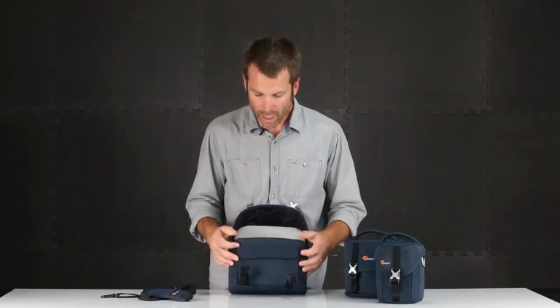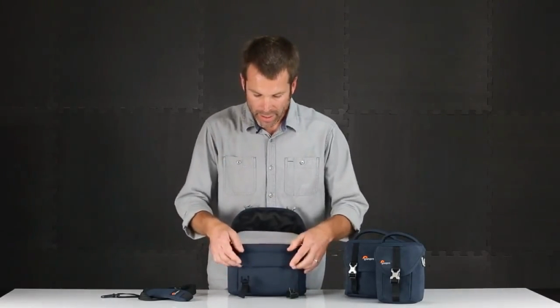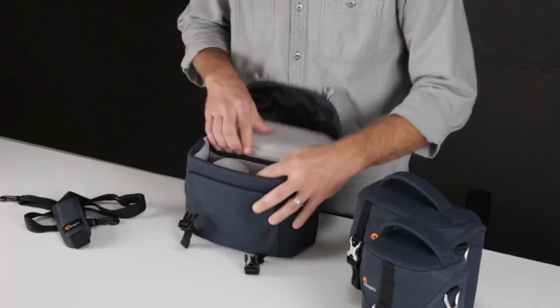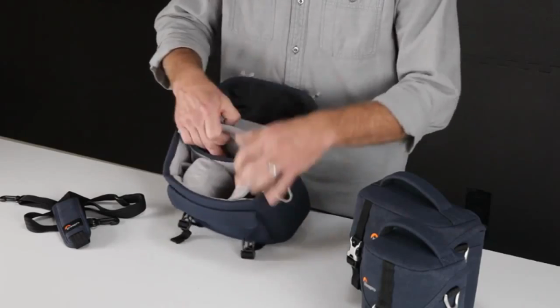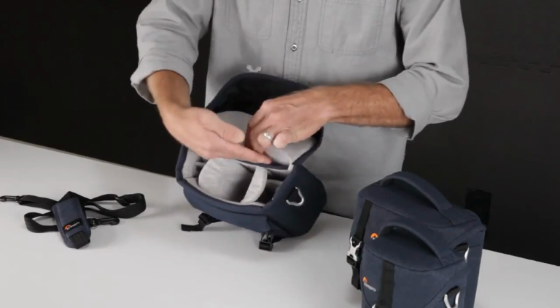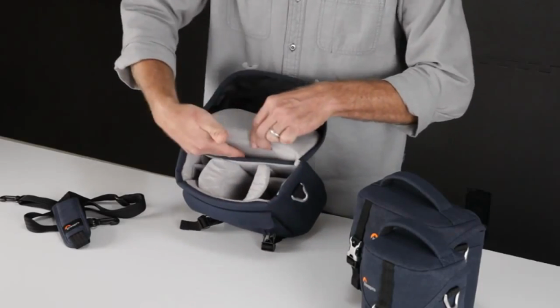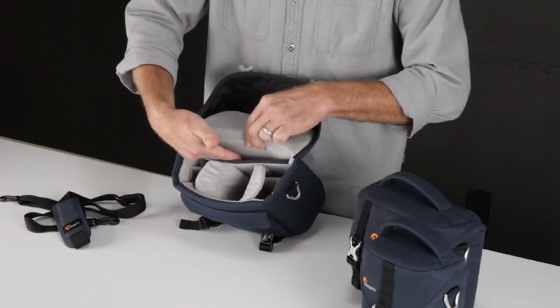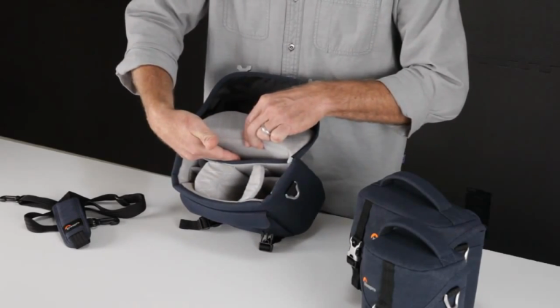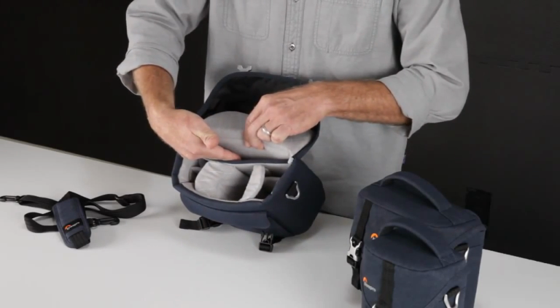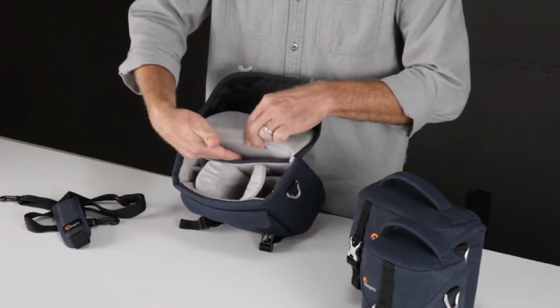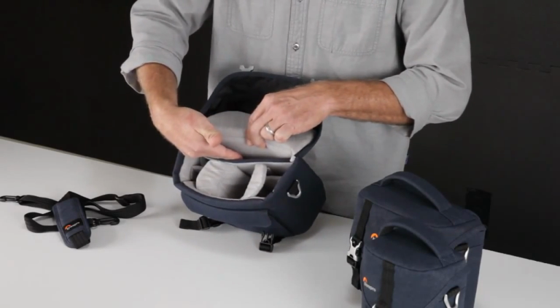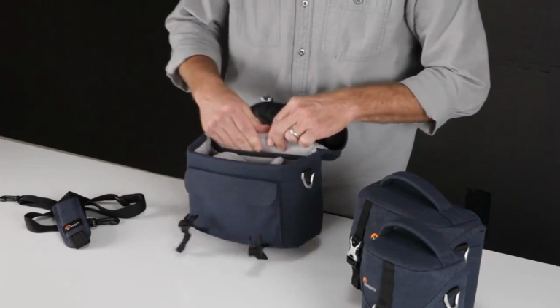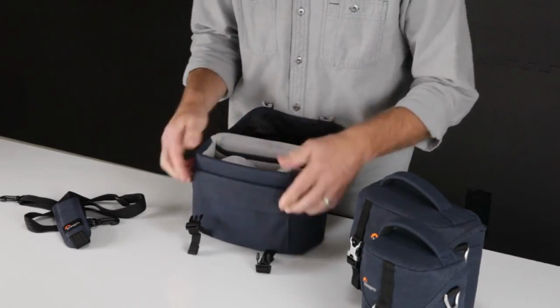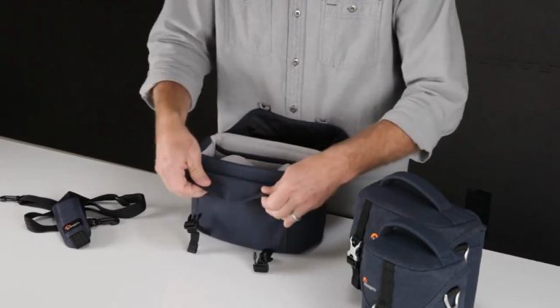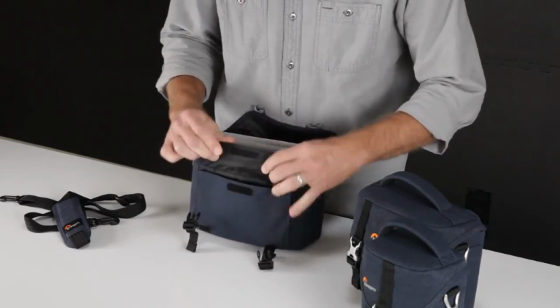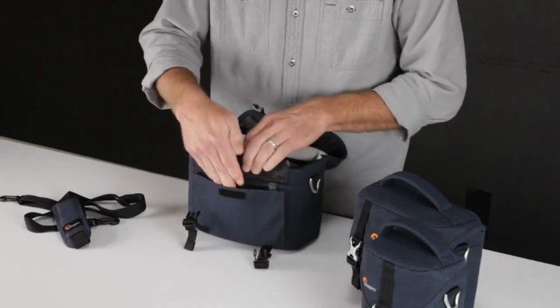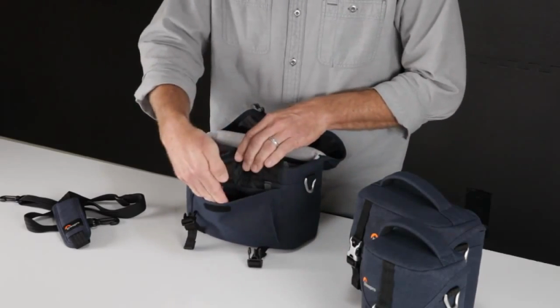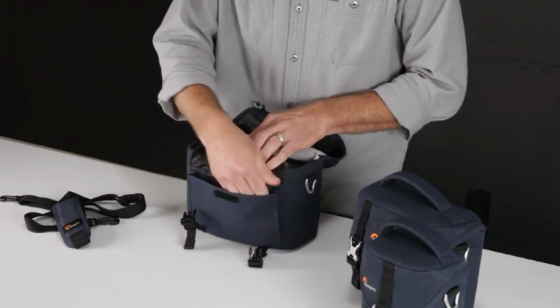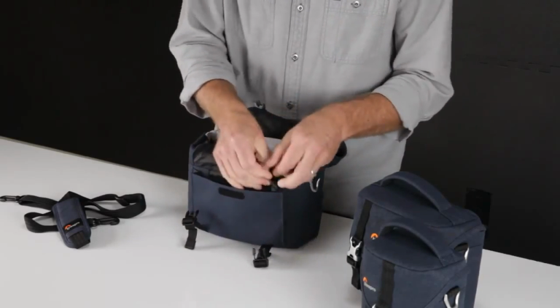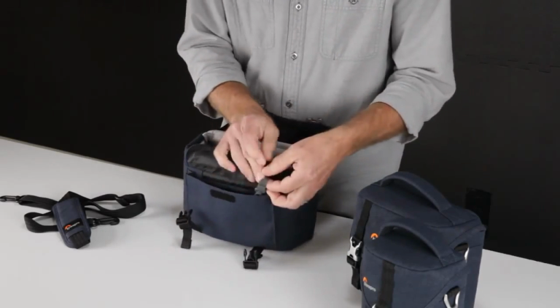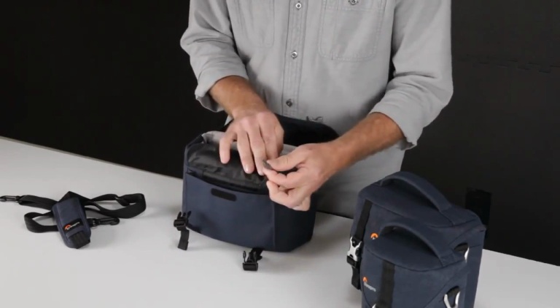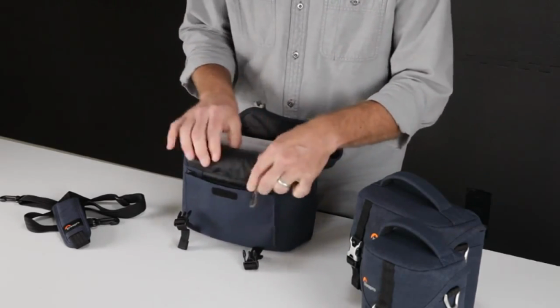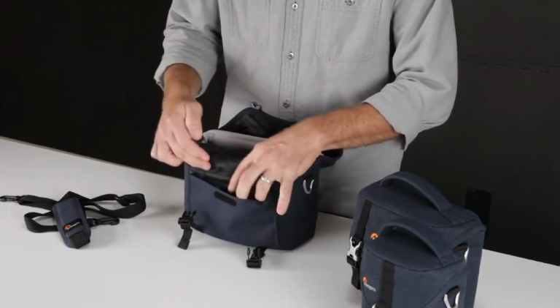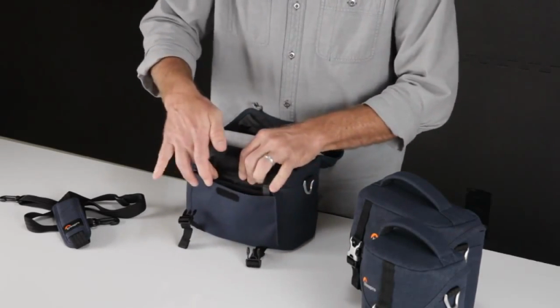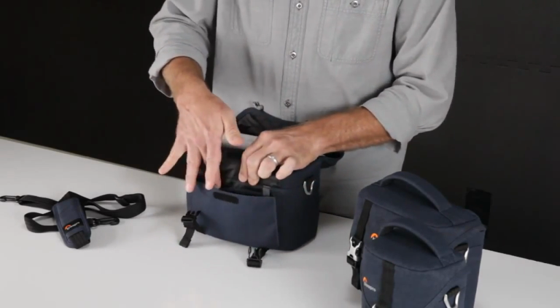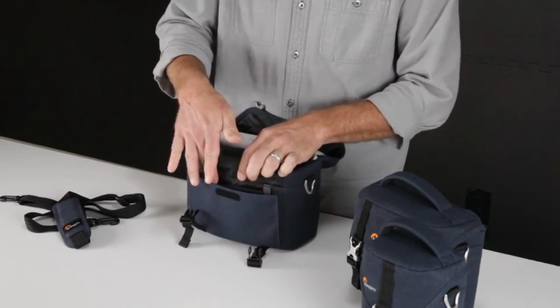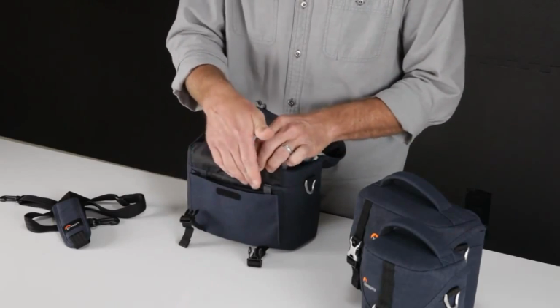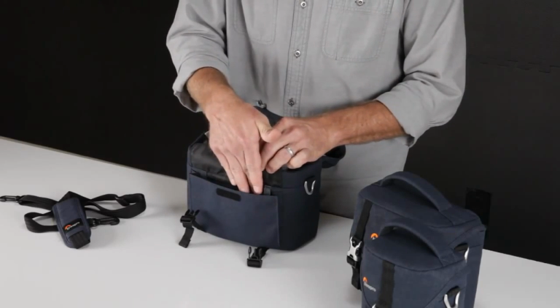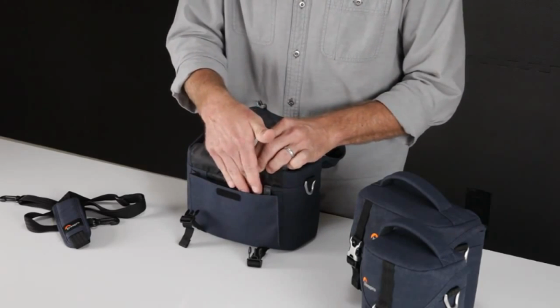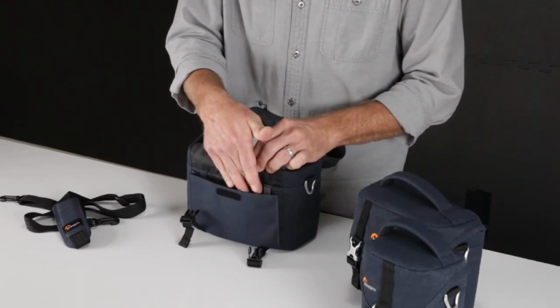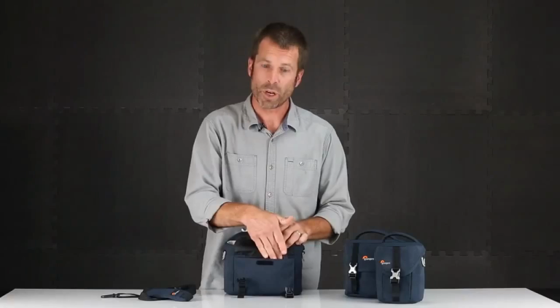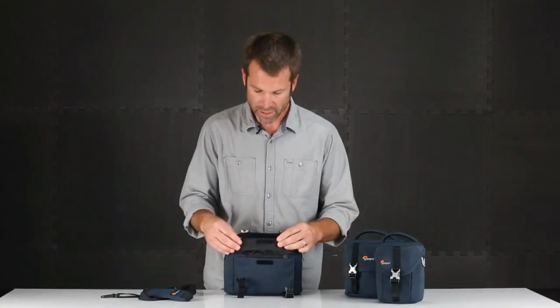On the inside is also a padded screen sleeve for small tablets. You have a front access pocket with a key clip, a spare memory card pocket, as well as another slash pocket for small accessories.